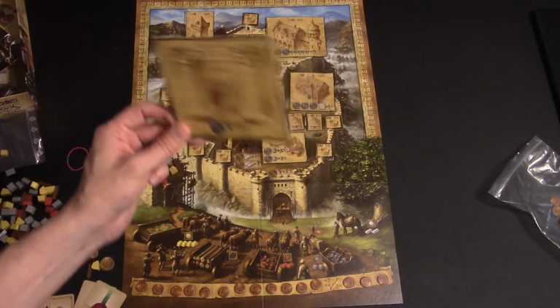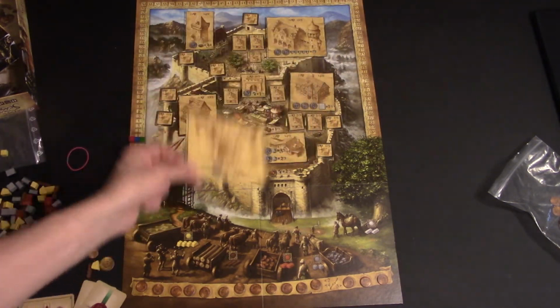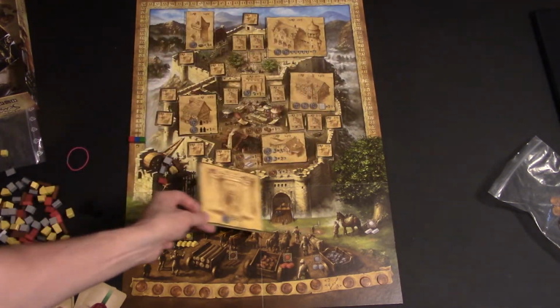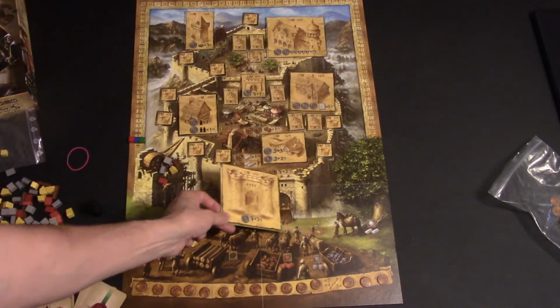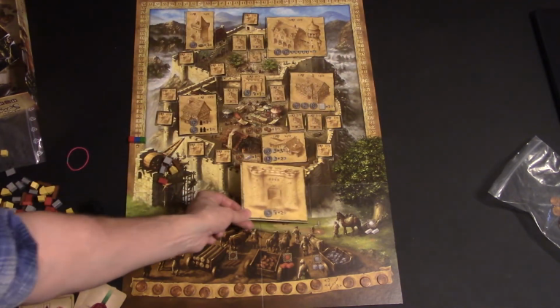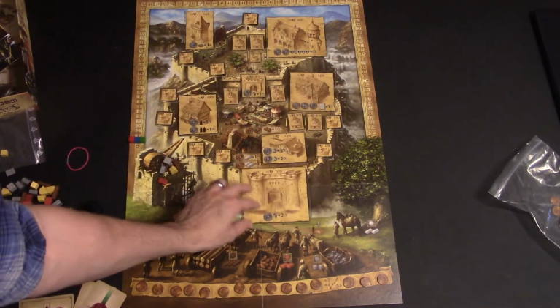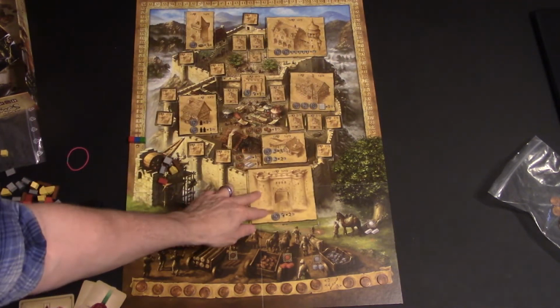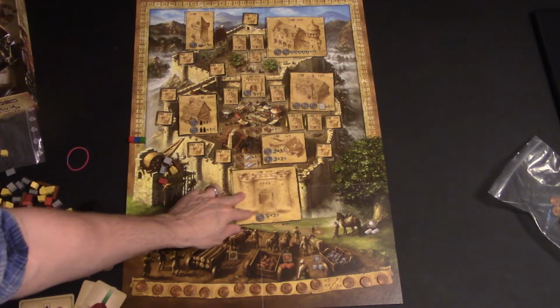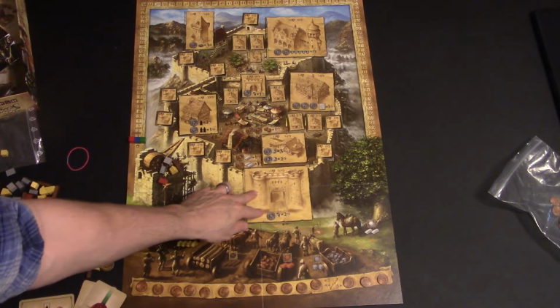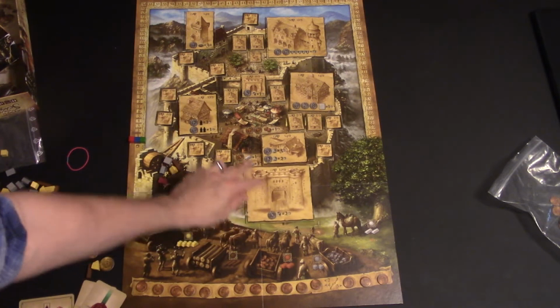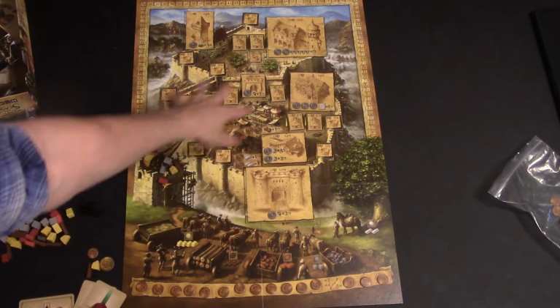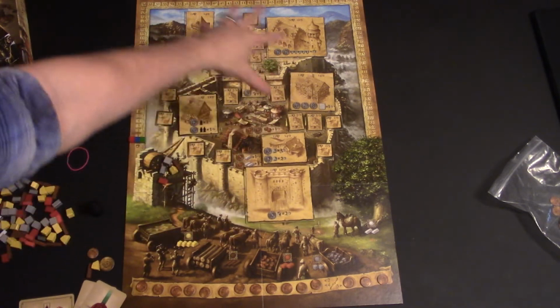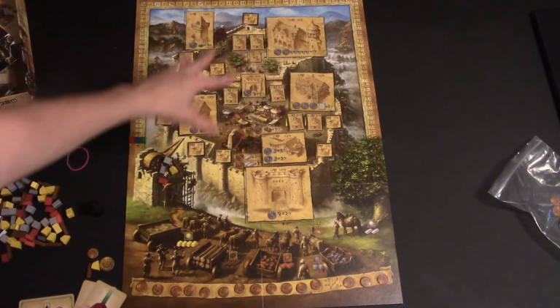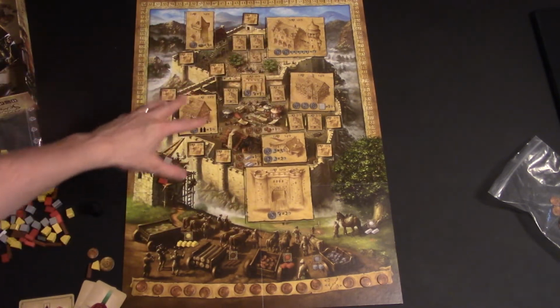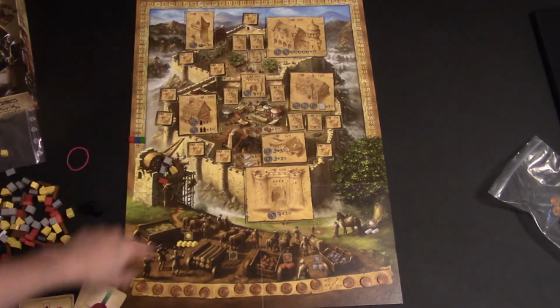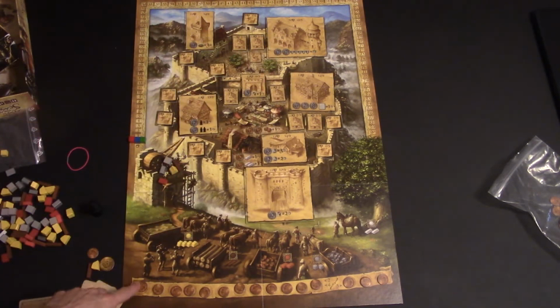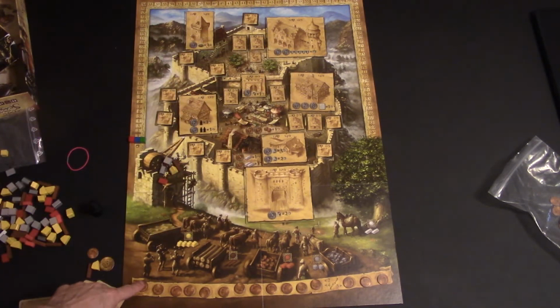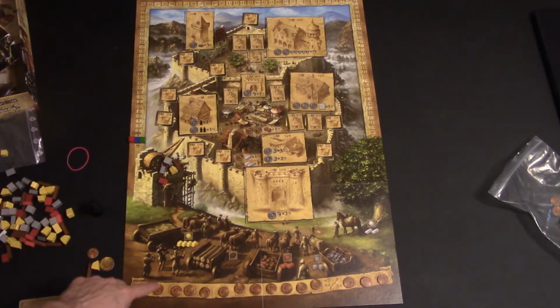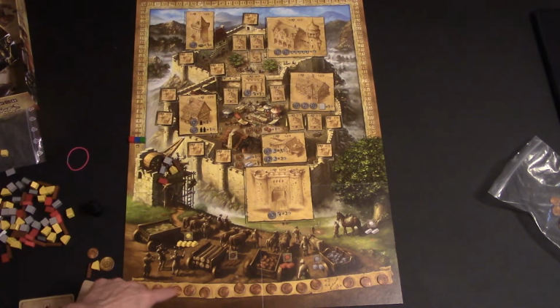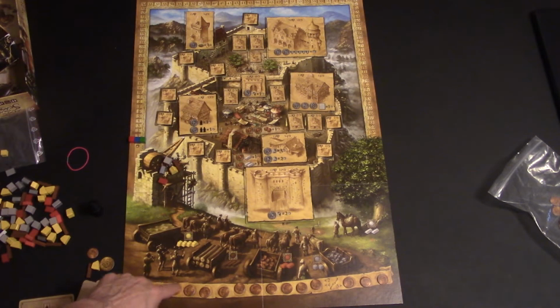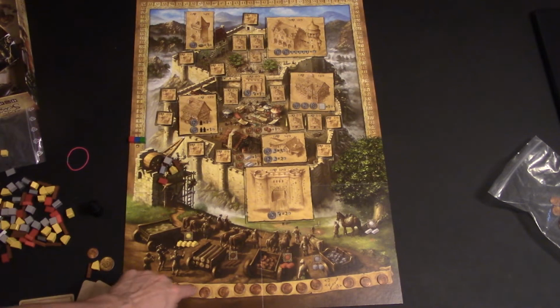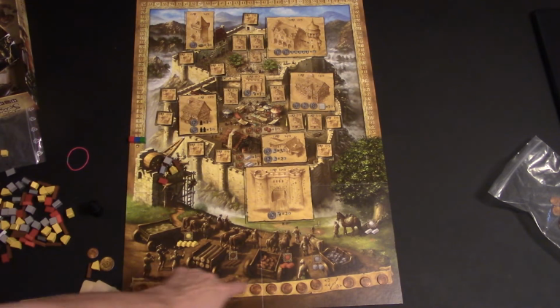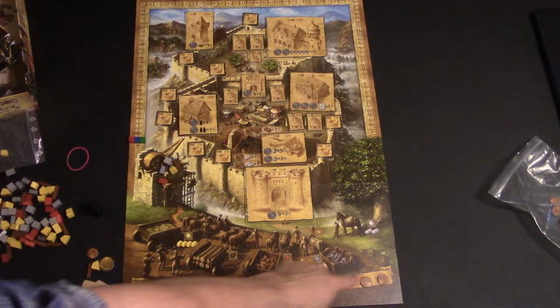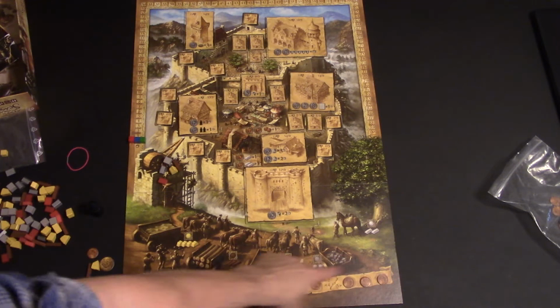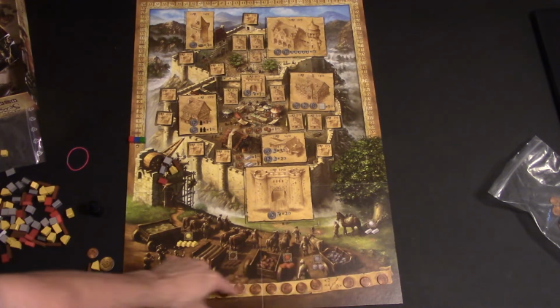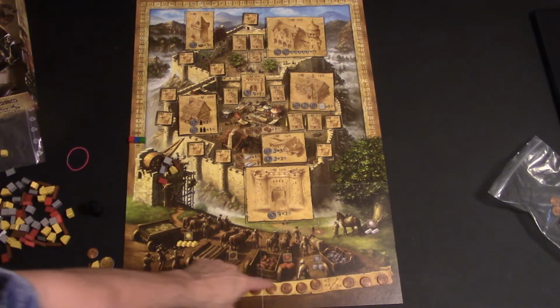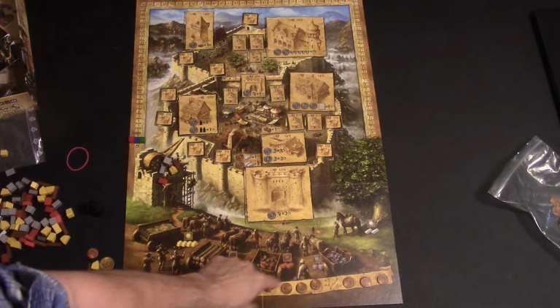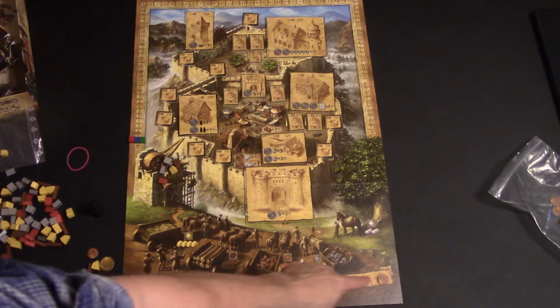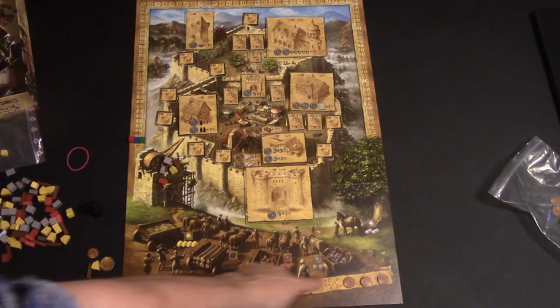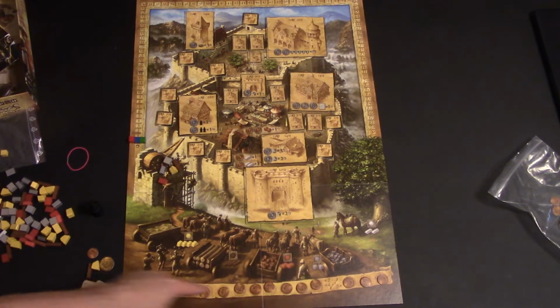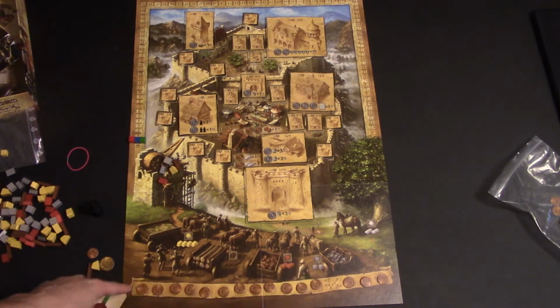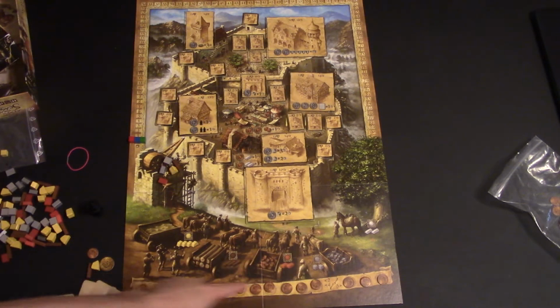You're going to take these little things and put them across the actual picture on the board. You'll put all those out here, and you'll put the little one-buck coins across the board here.